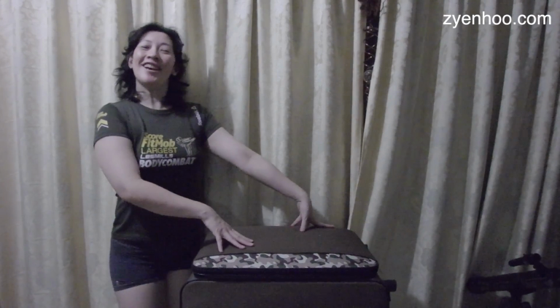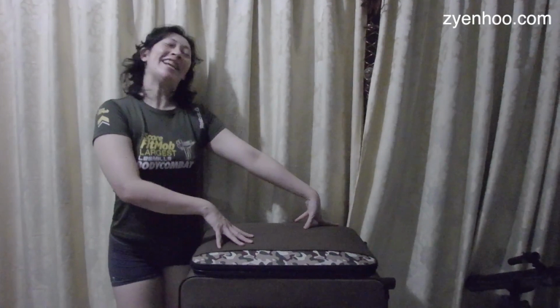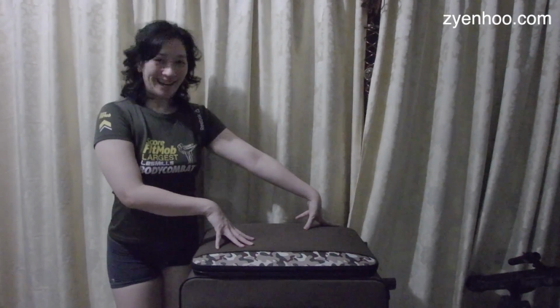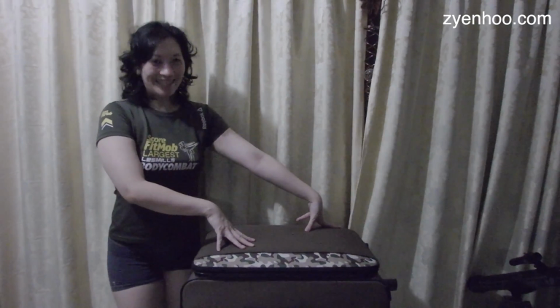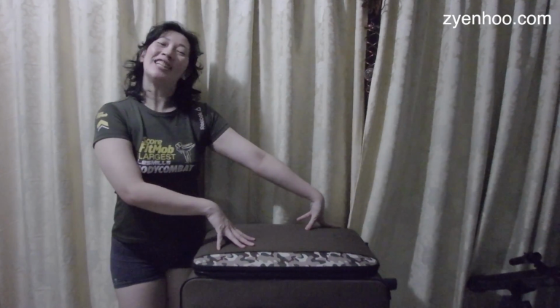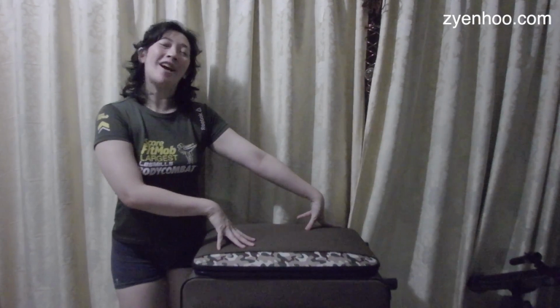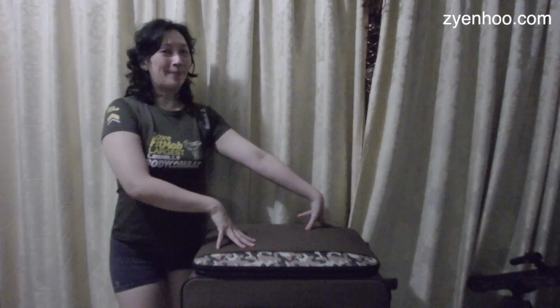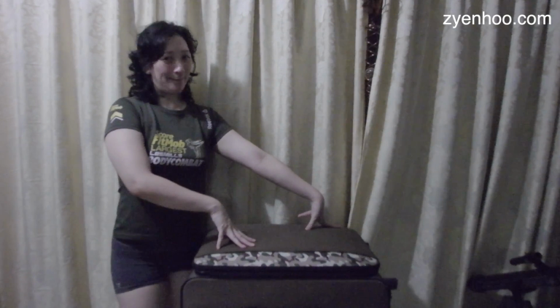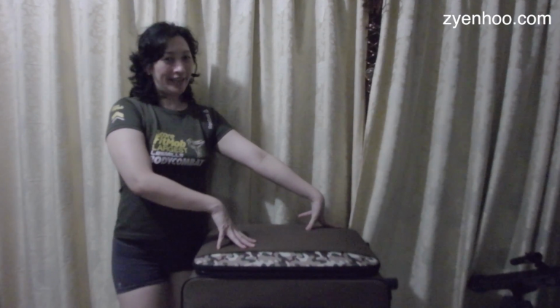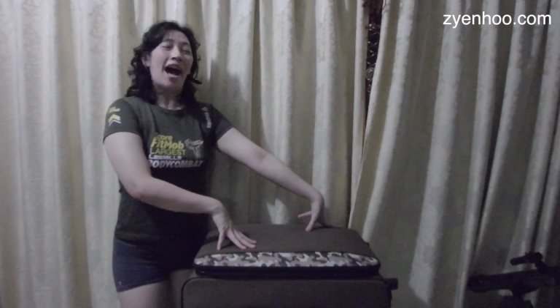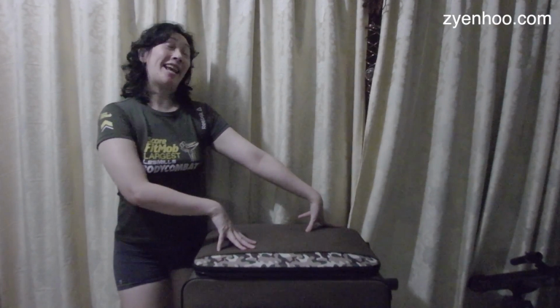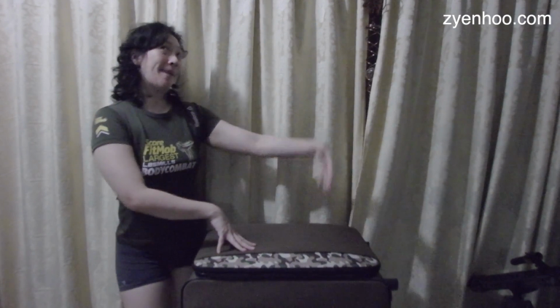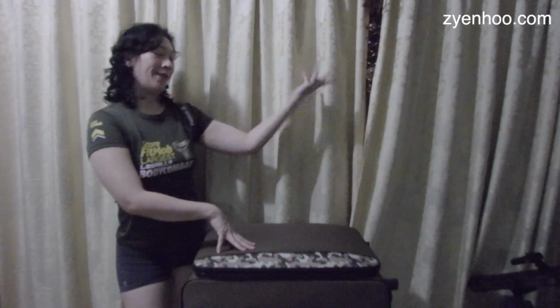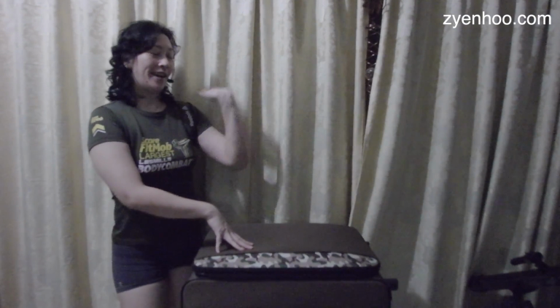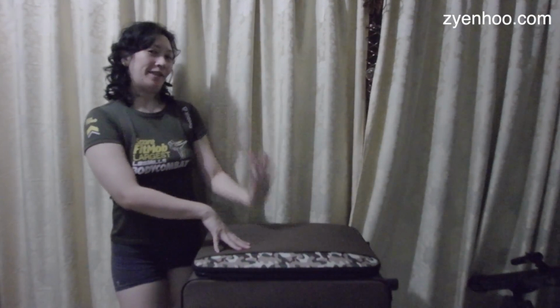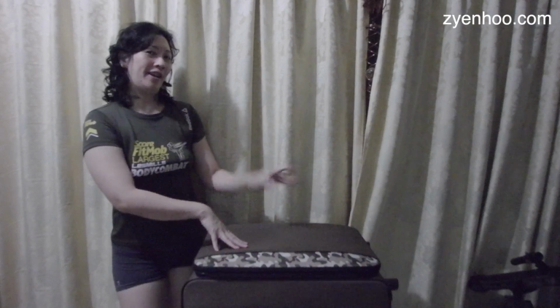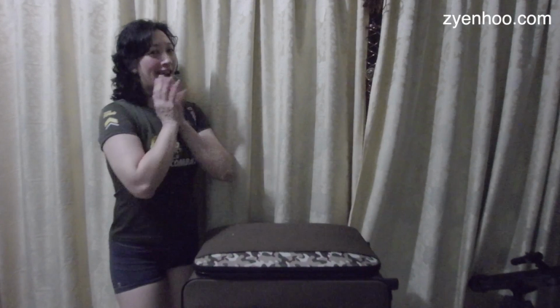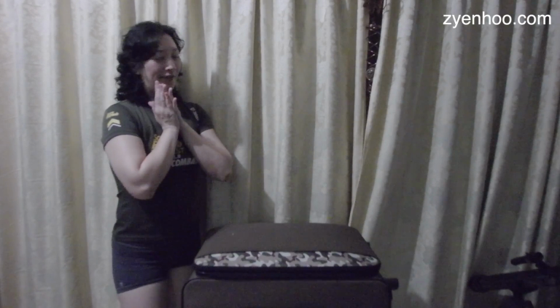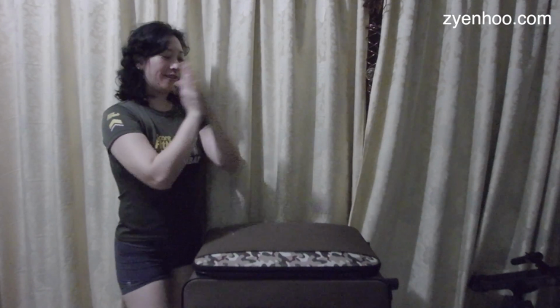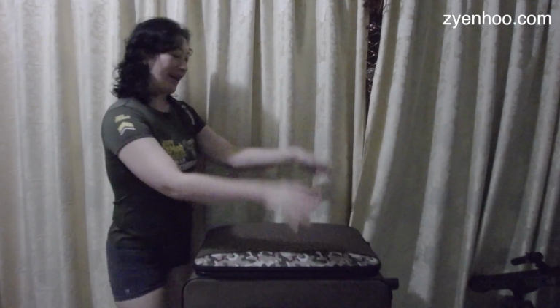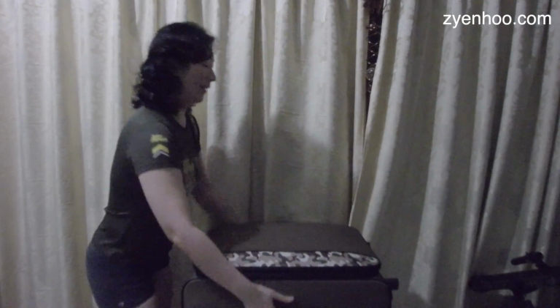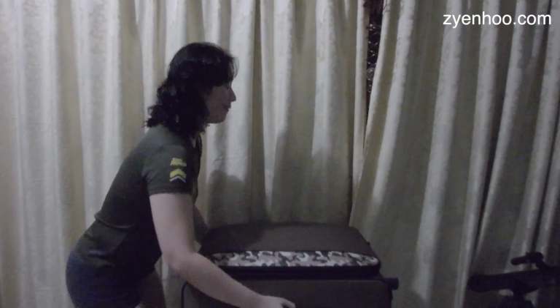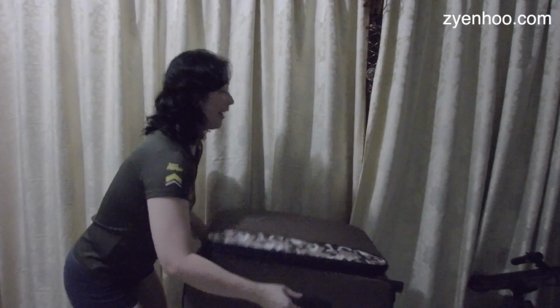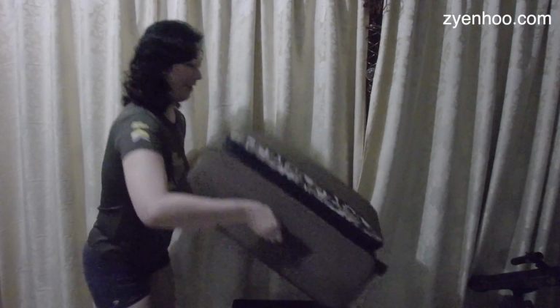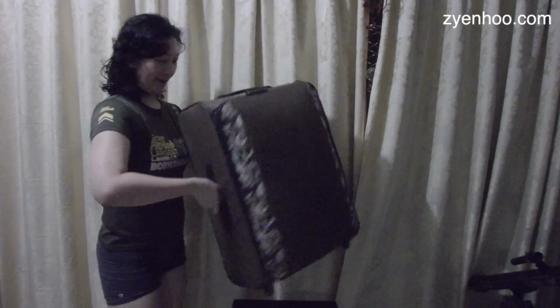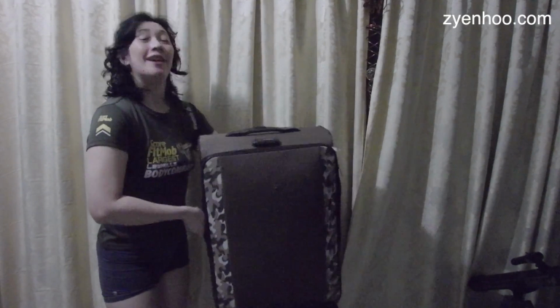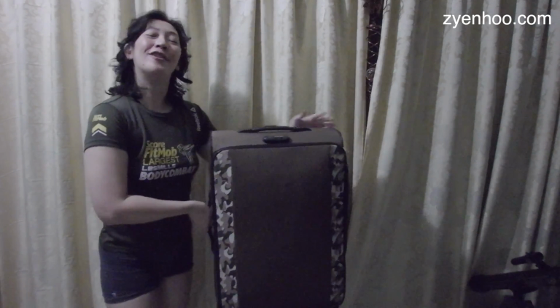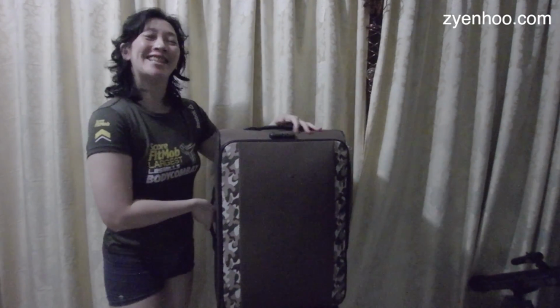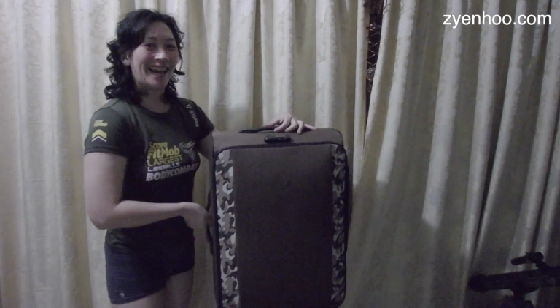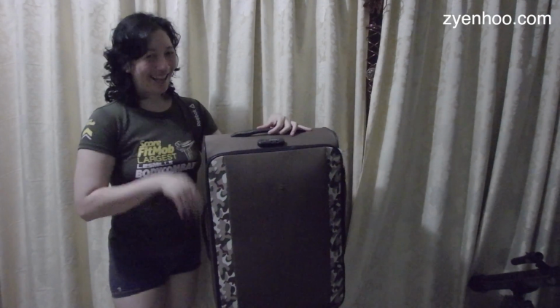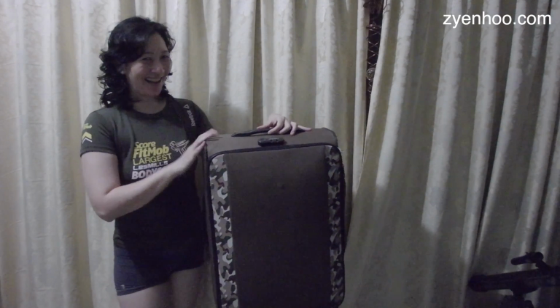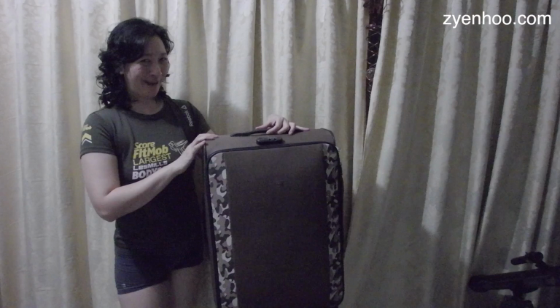Good evening, ladies and gentlemen of BNP. Zien is back with another gifting video. And in this video, I'm giving away a full-size luggage bag.